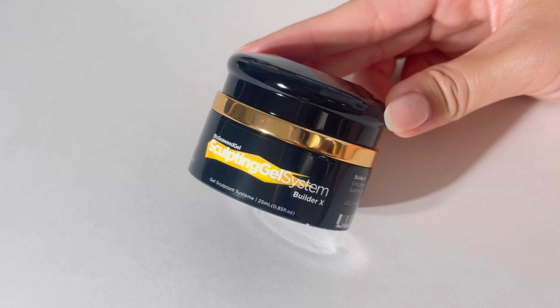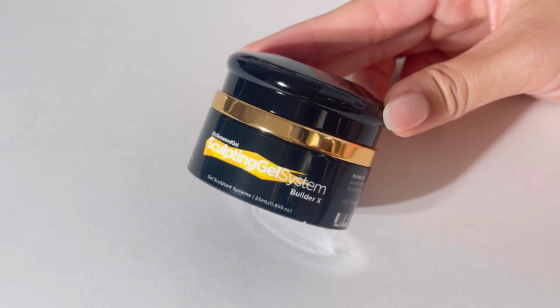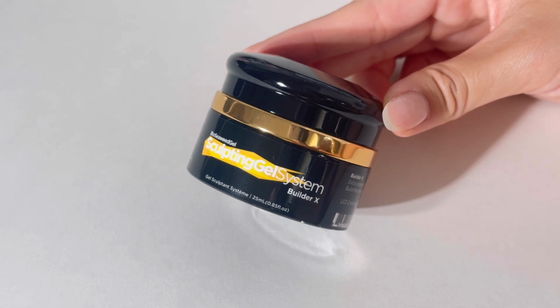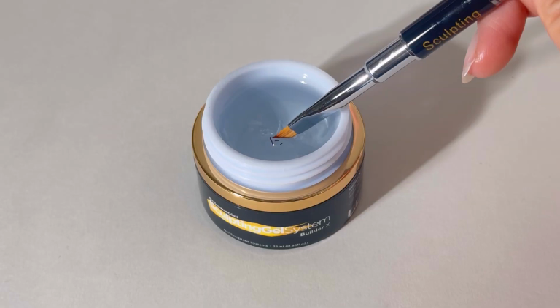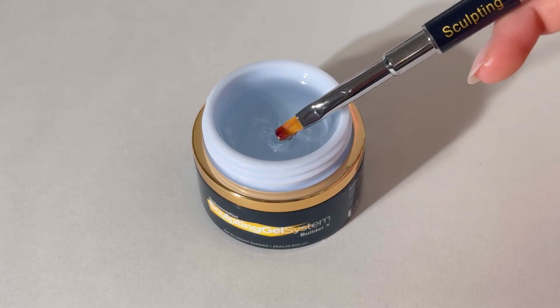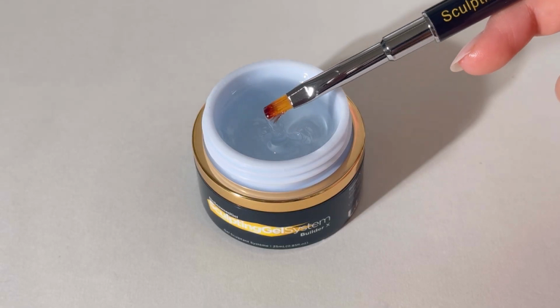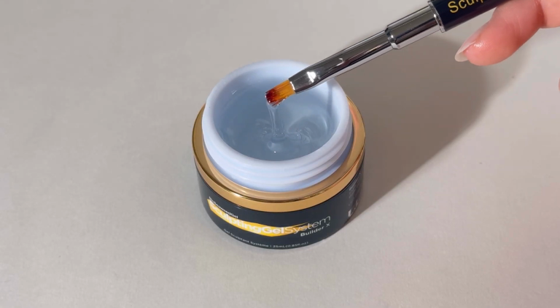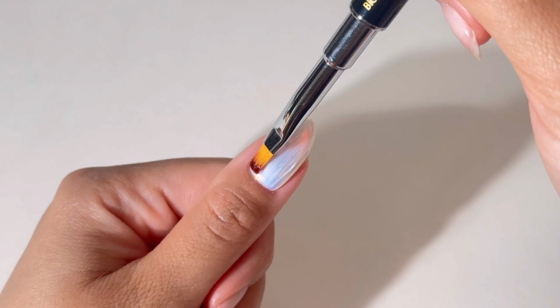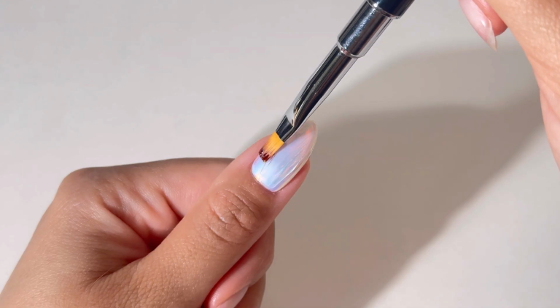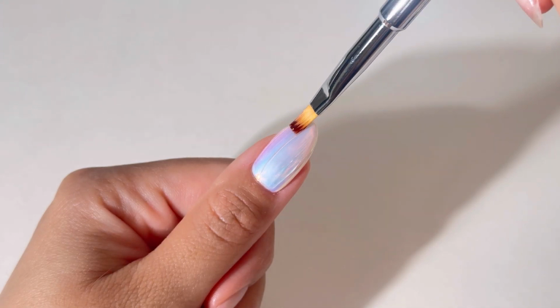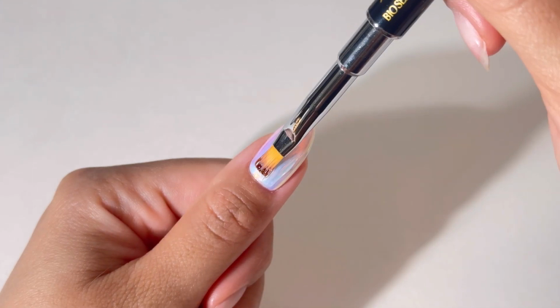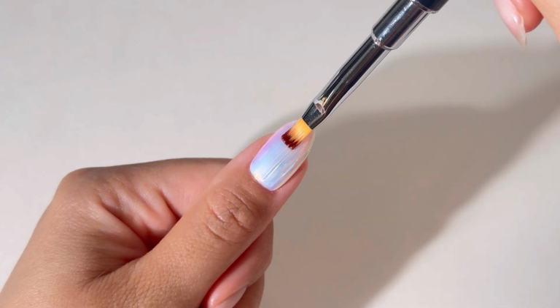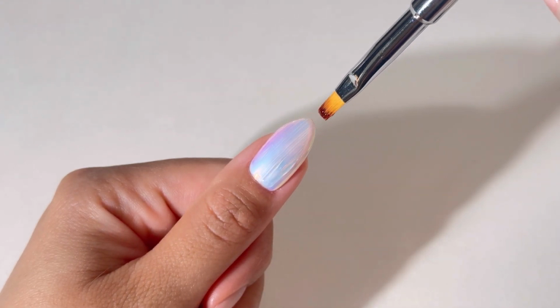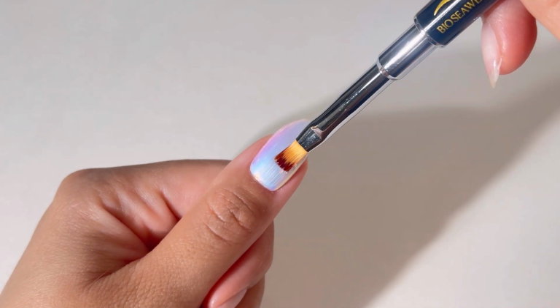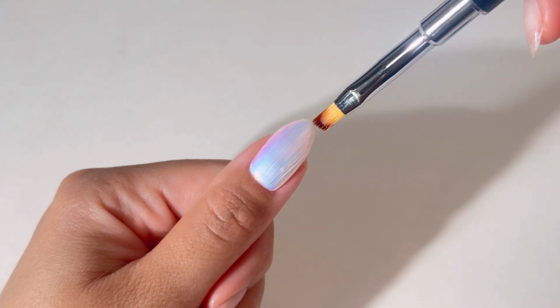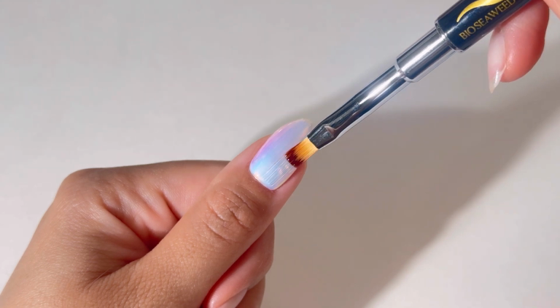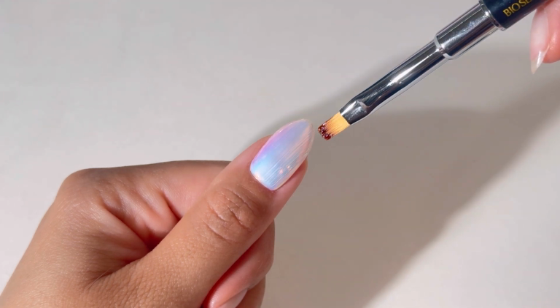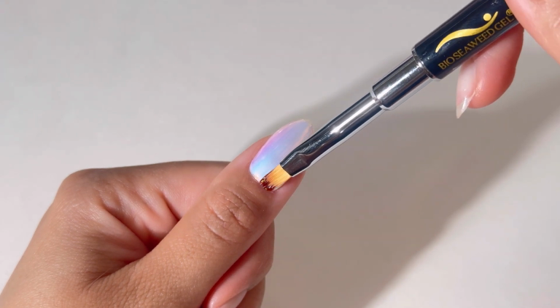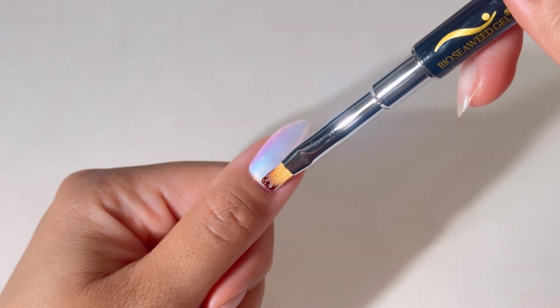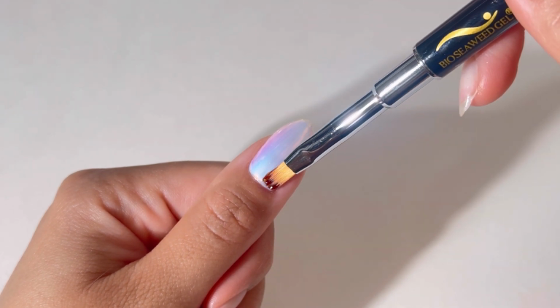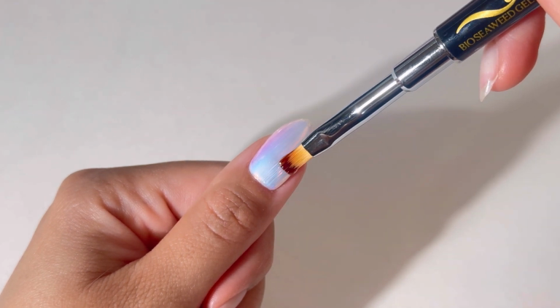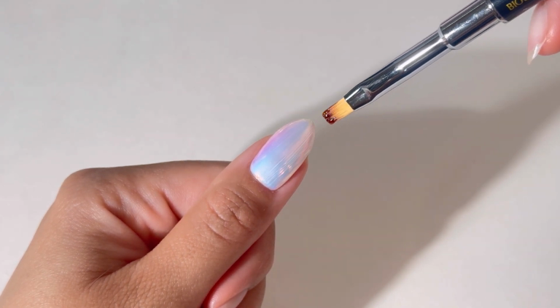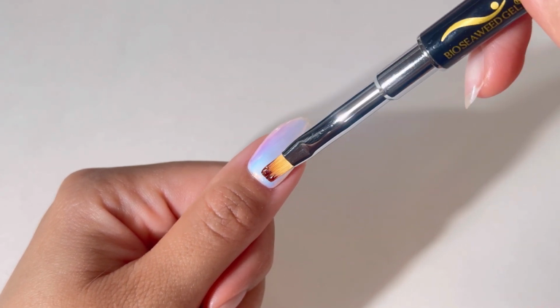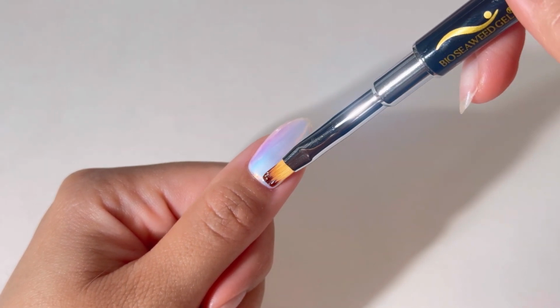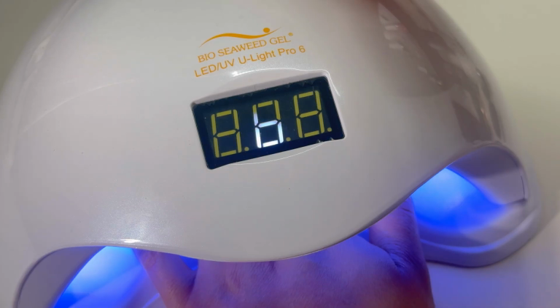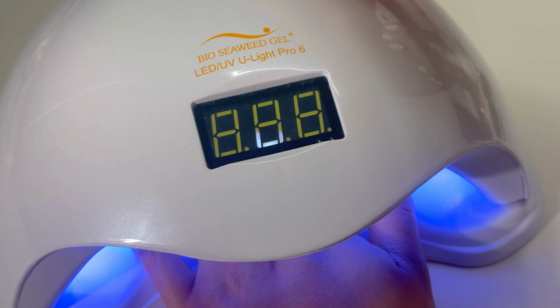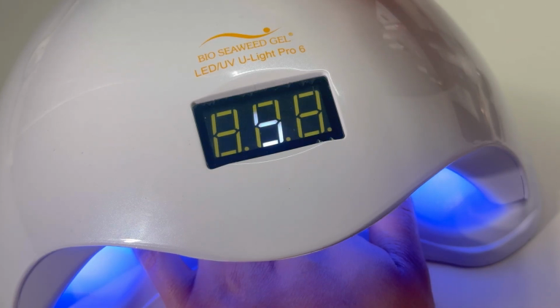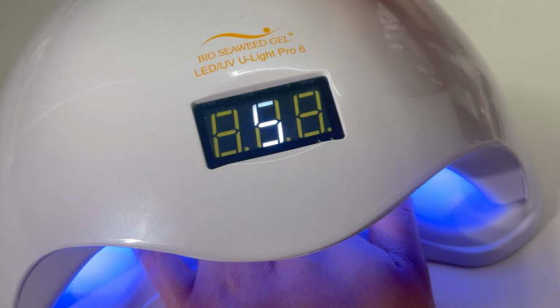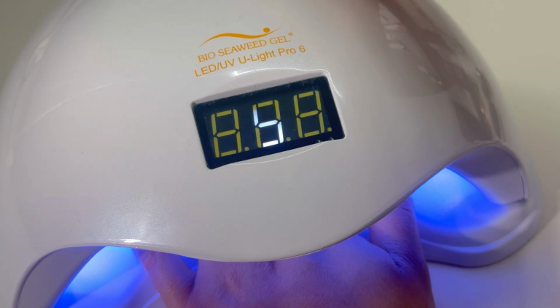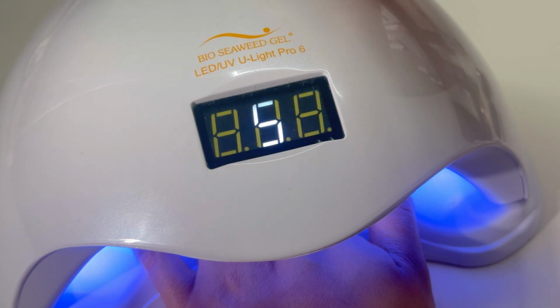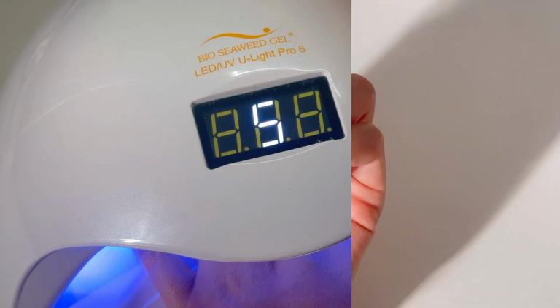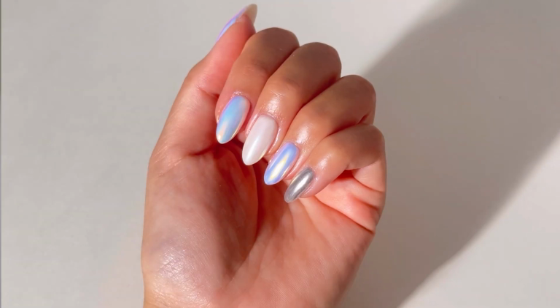Optional but recommended step for extra strength and durability. After step 4, apply one thin coat of clear builder gel or clear builder gel X for added protection against chipping. Cure for 2 minutes in LED, or 3 minutes in UV.